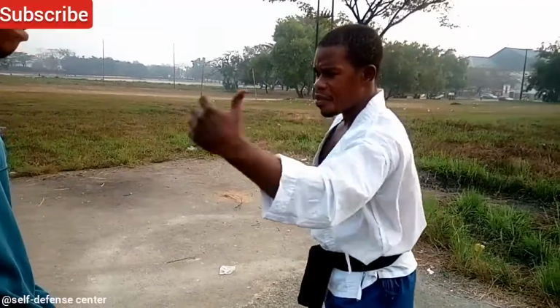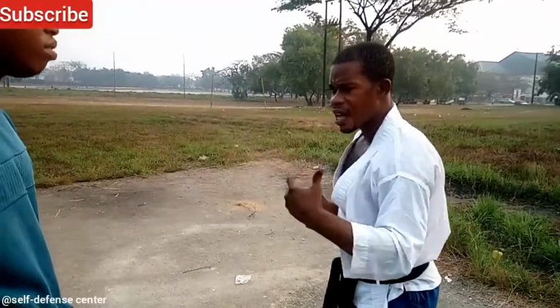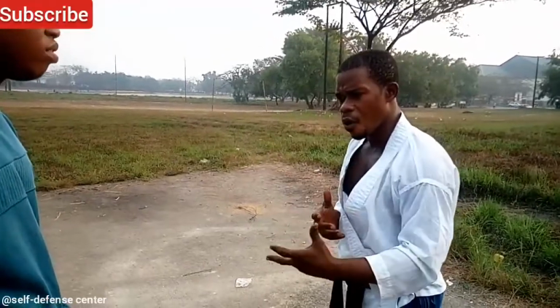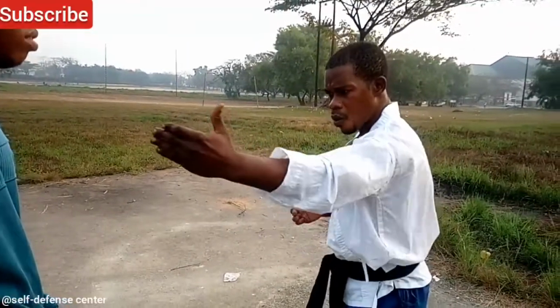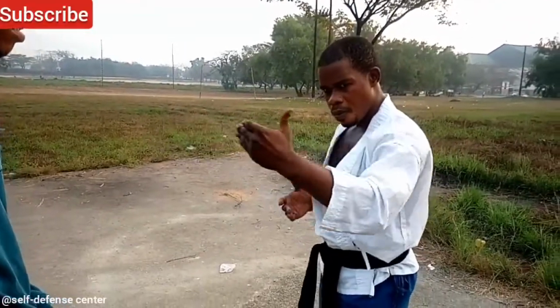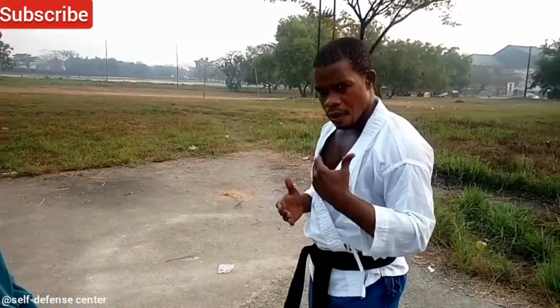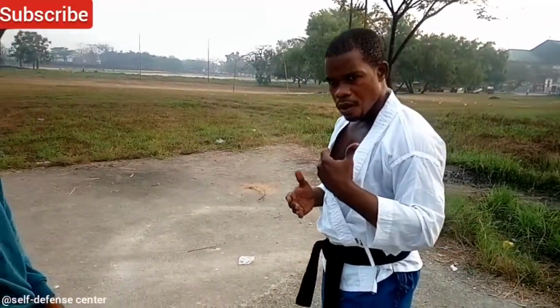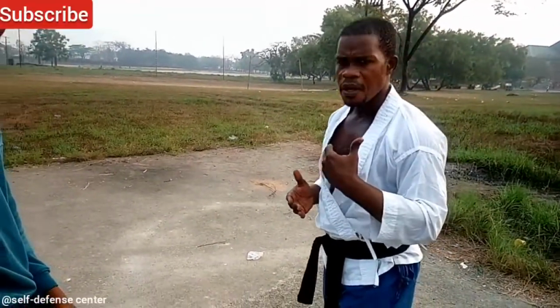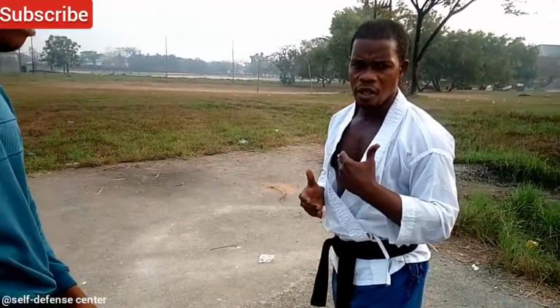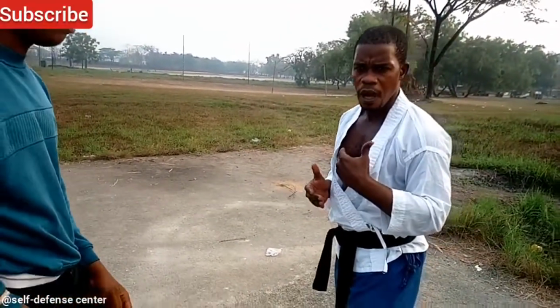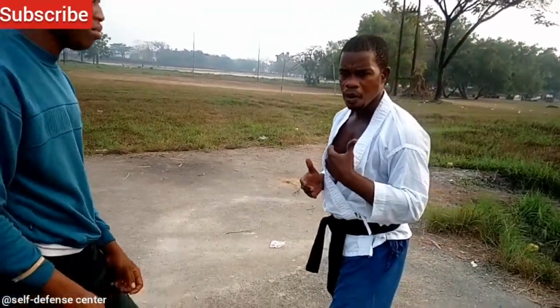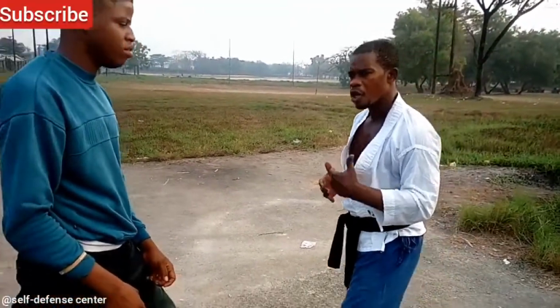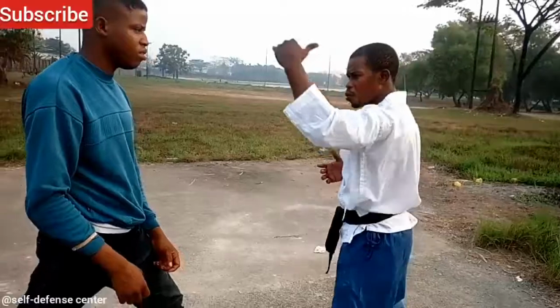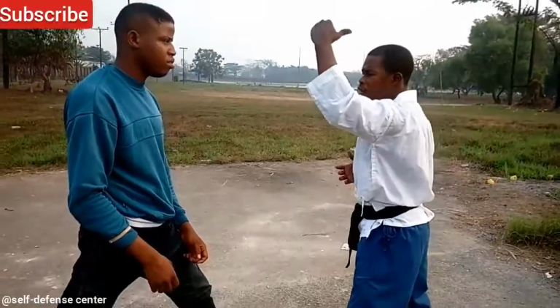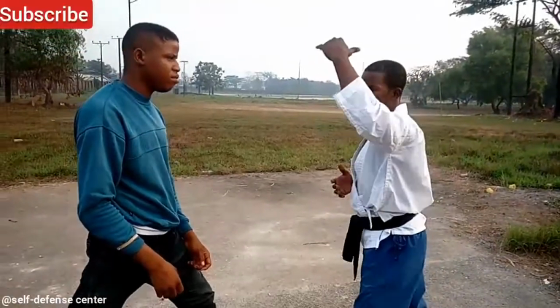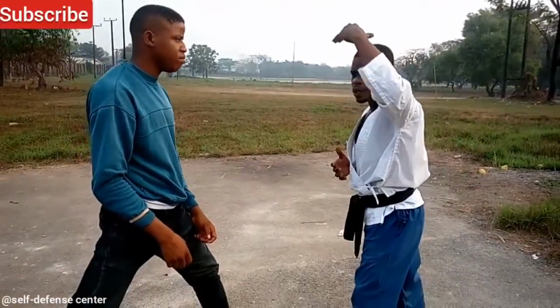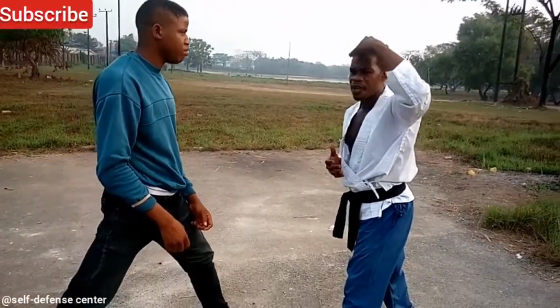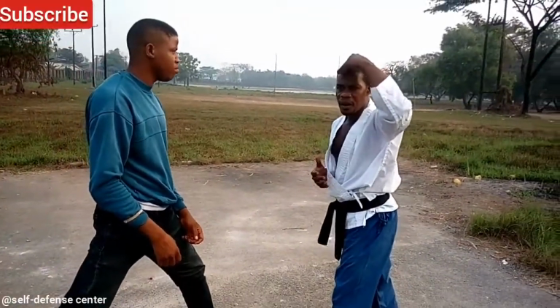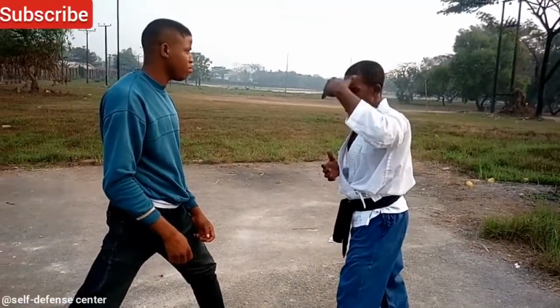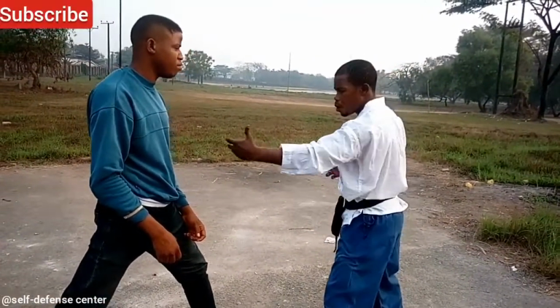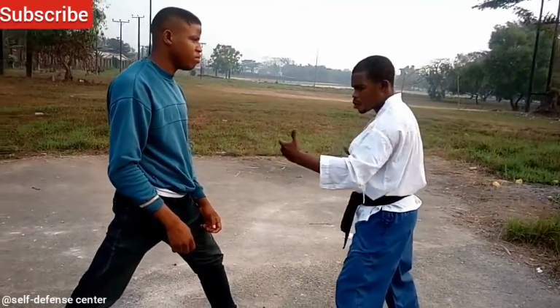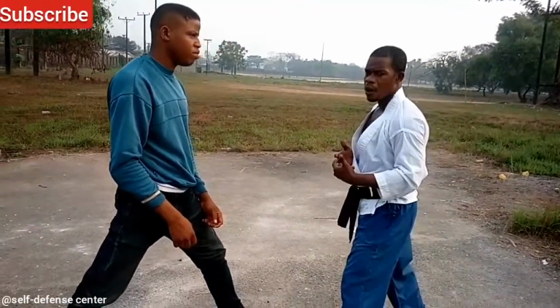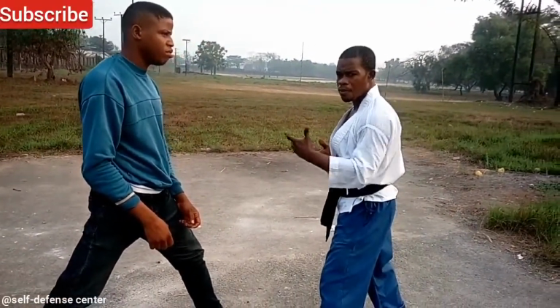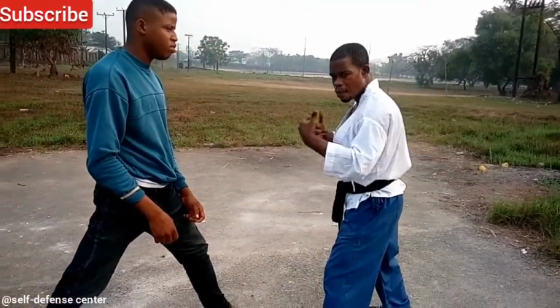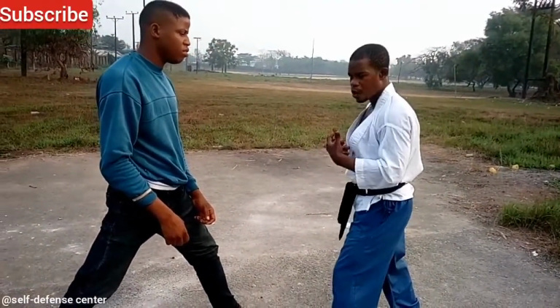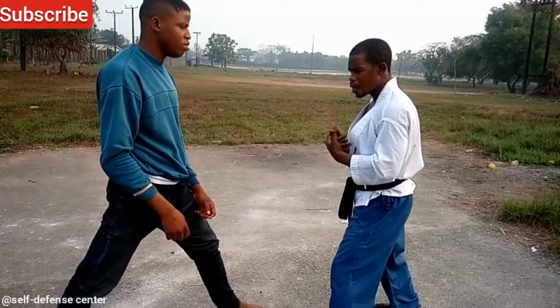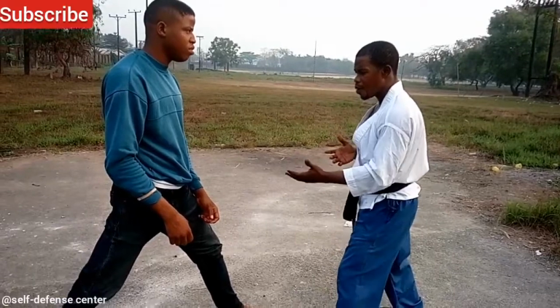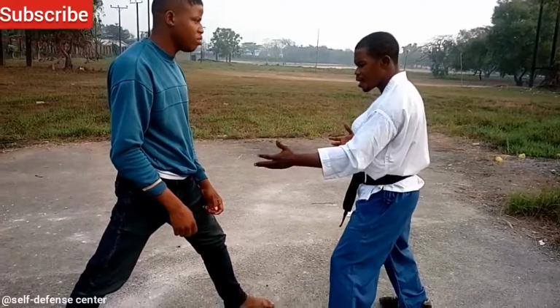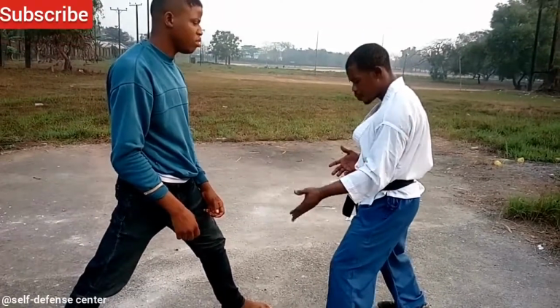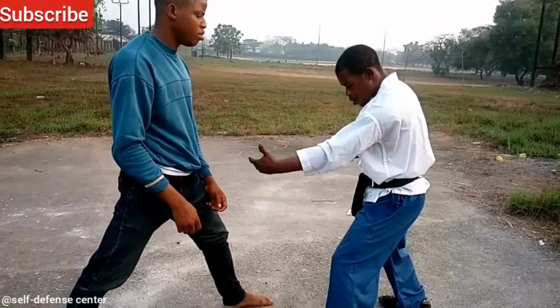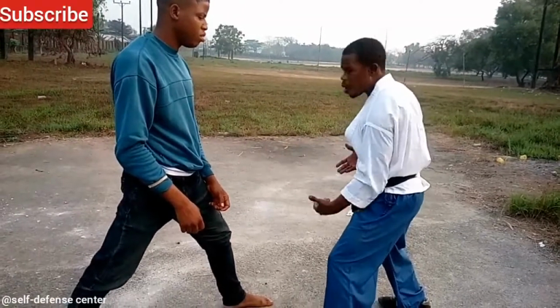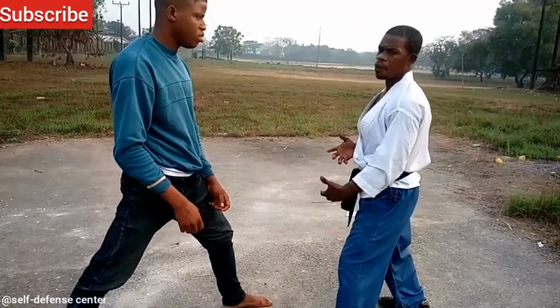That is that for the middle section punch. We finish with the face strike, and we are done with the body strike. Now let's take a downward block.